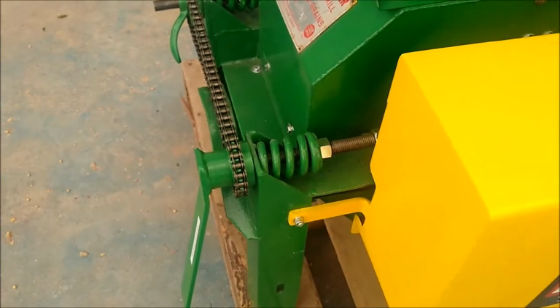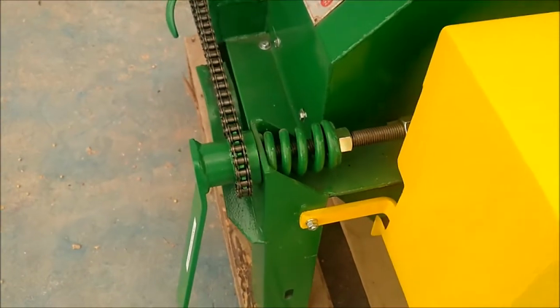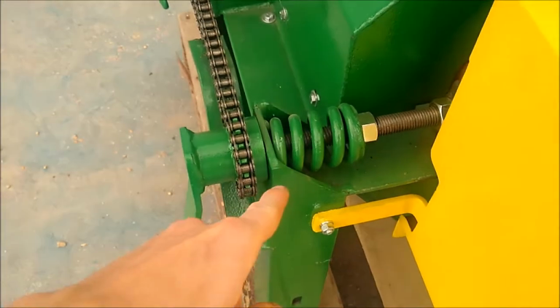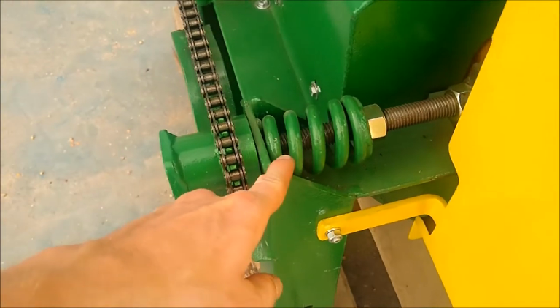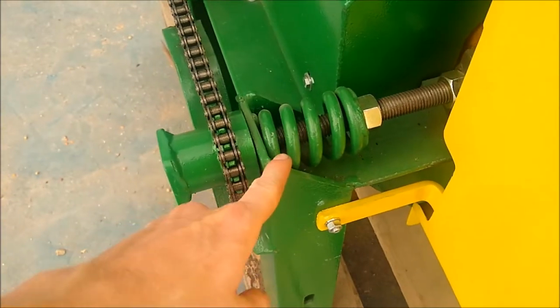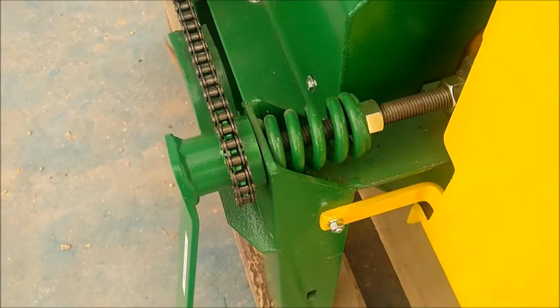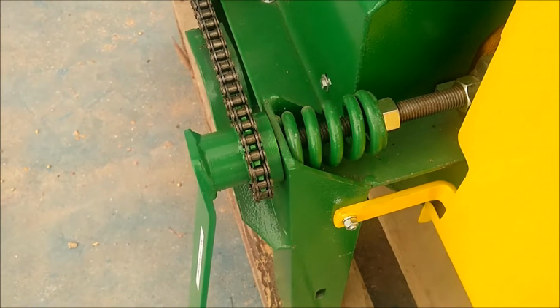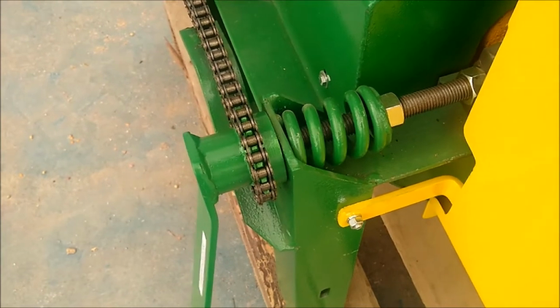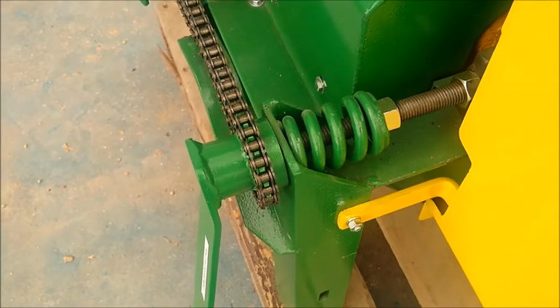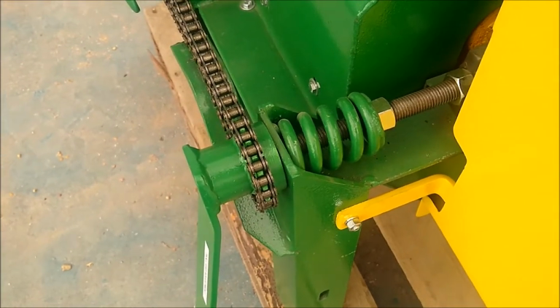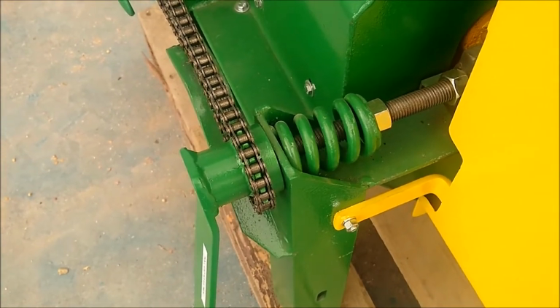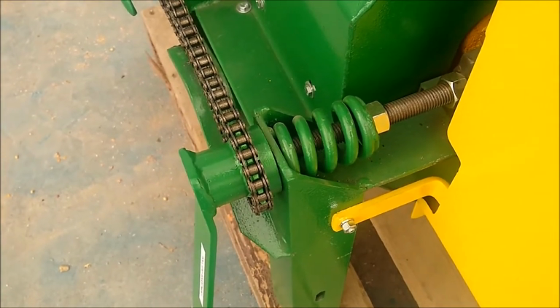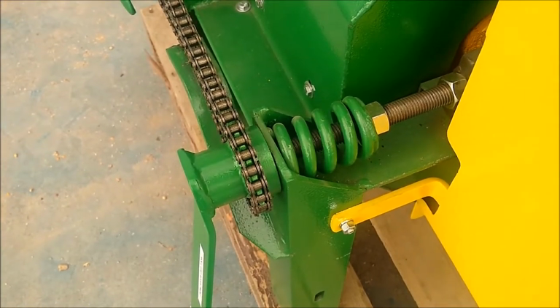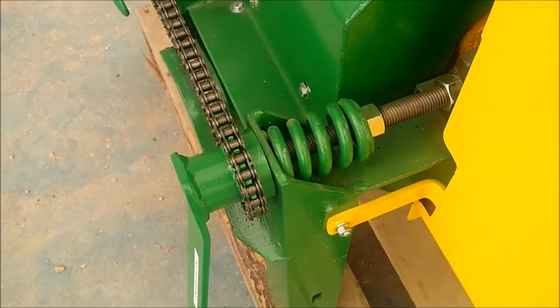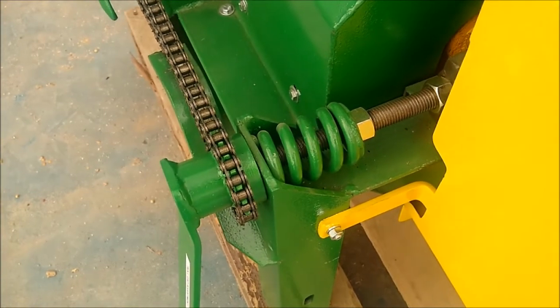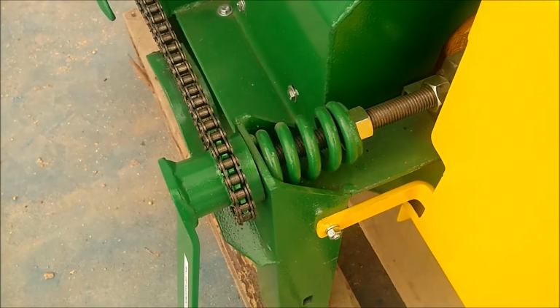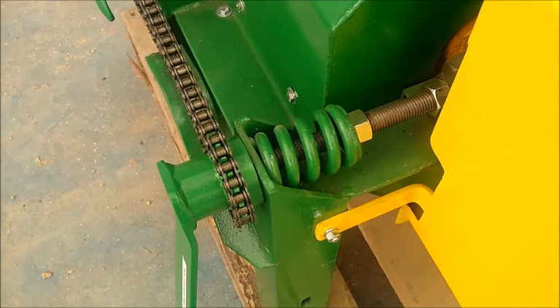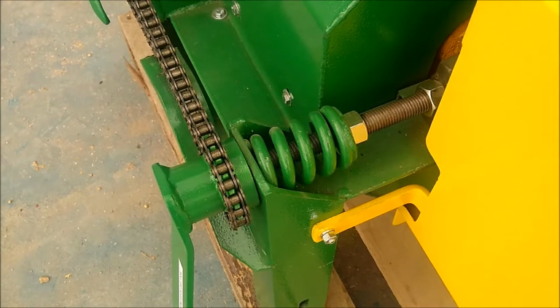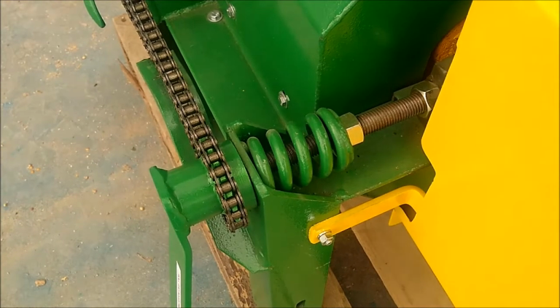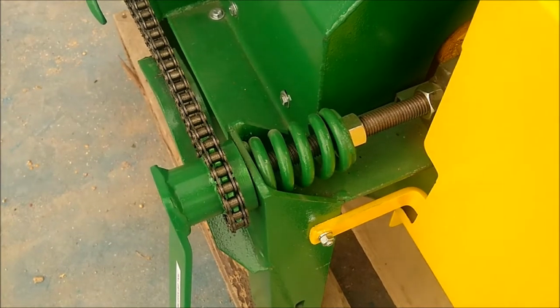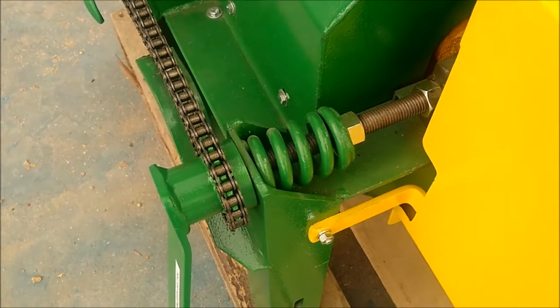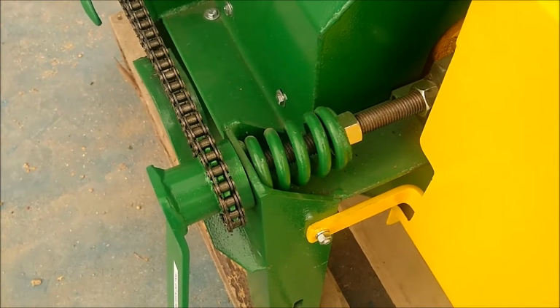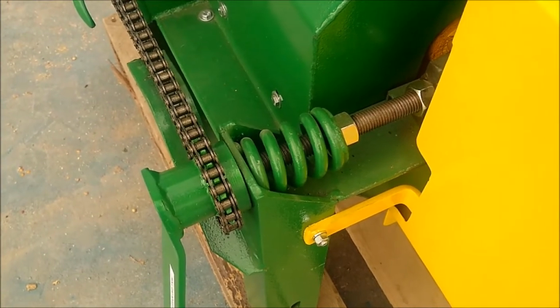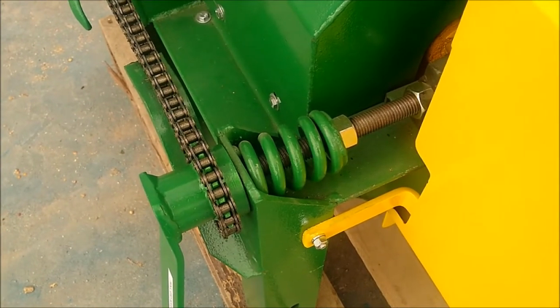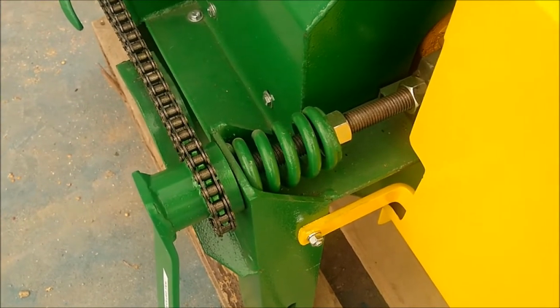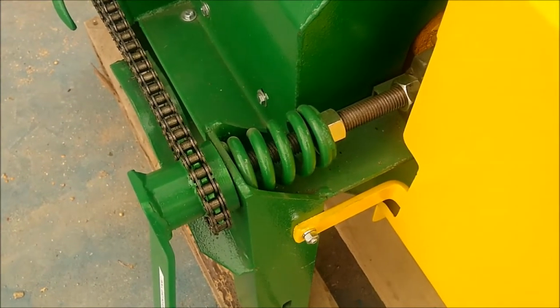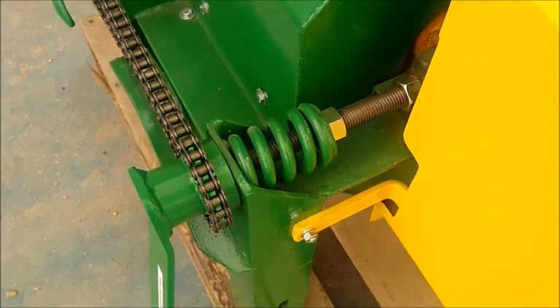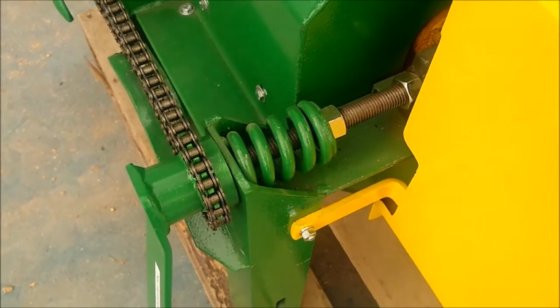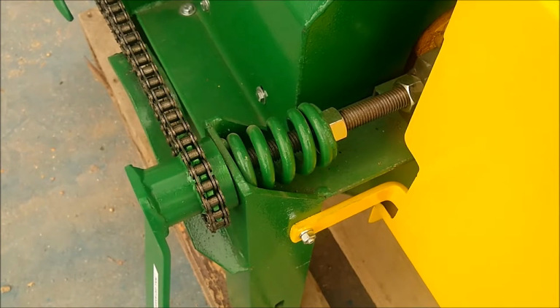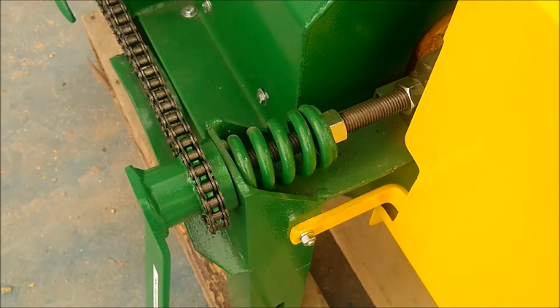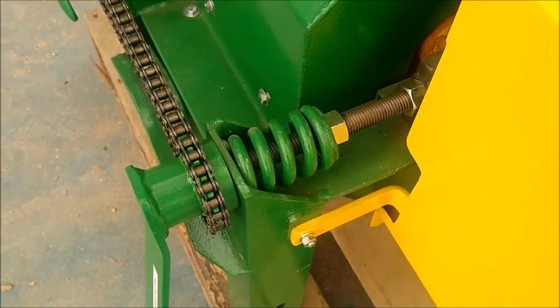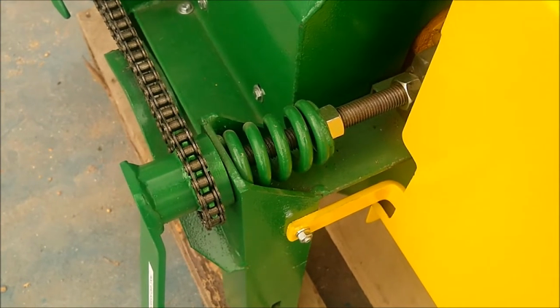This mill is also equipped with compression springs. This allows the roll to open if a large rock or something were to get in the grain, allowing the roll to open and pass the rock through with no damage to the roll.